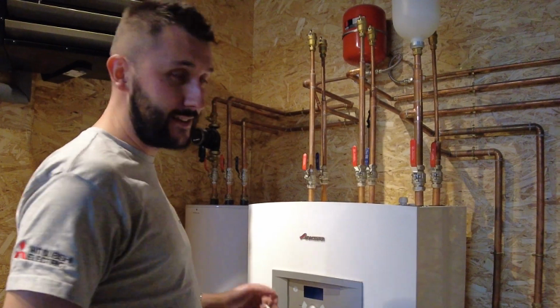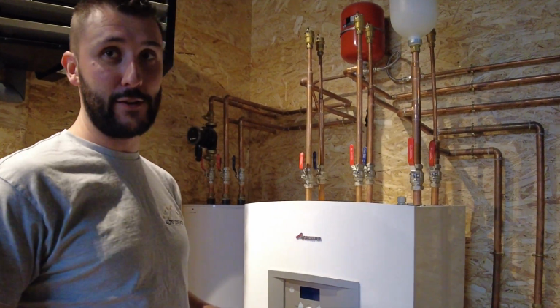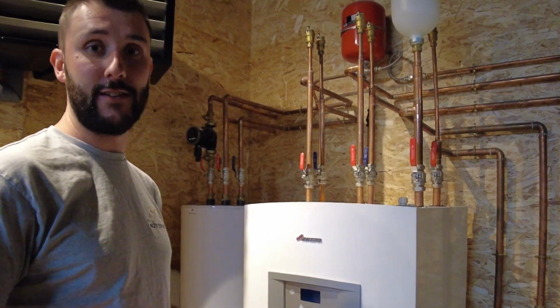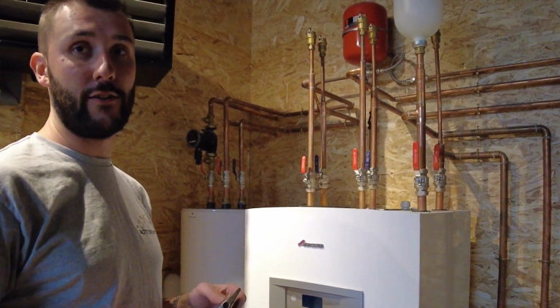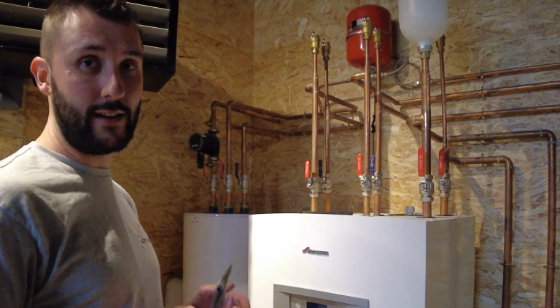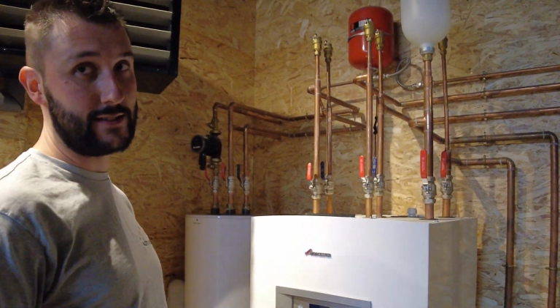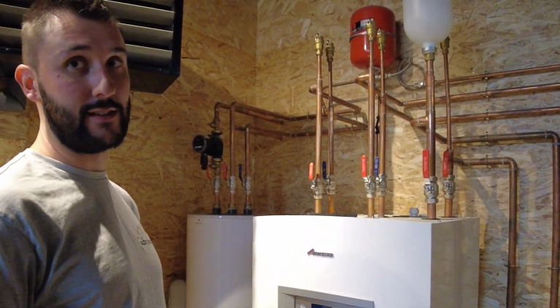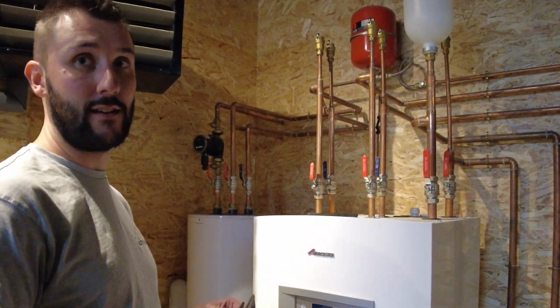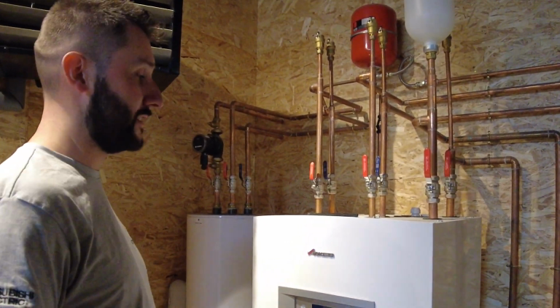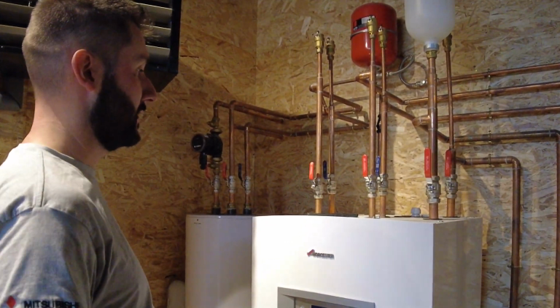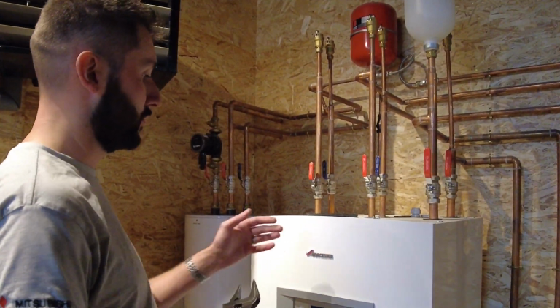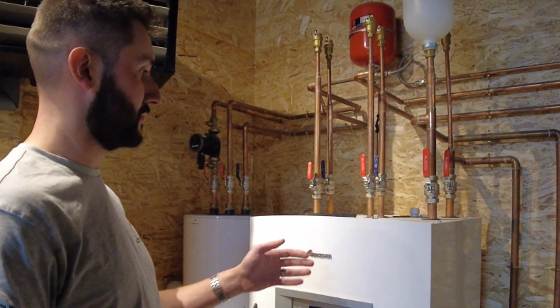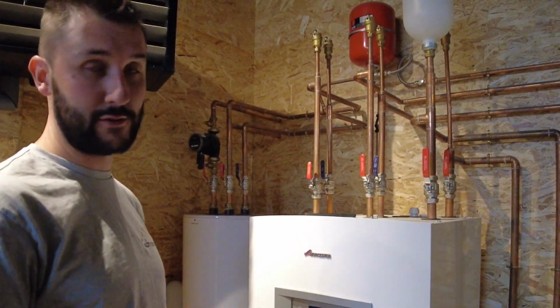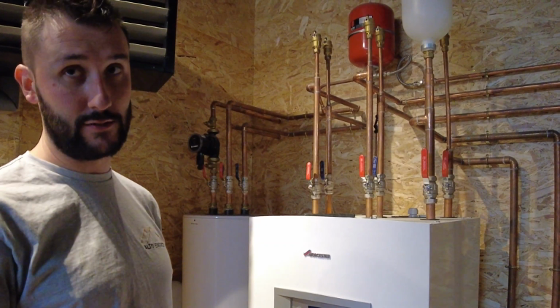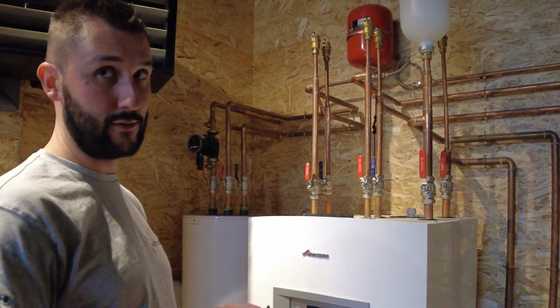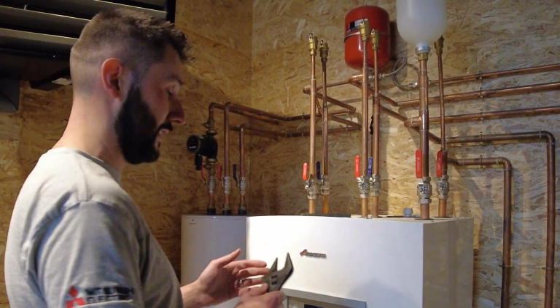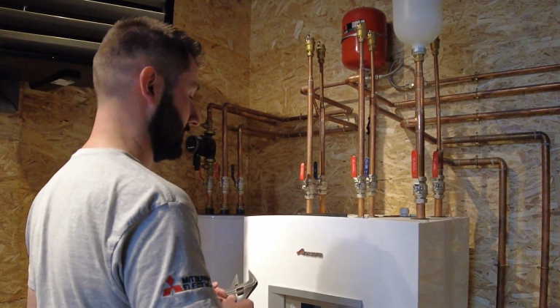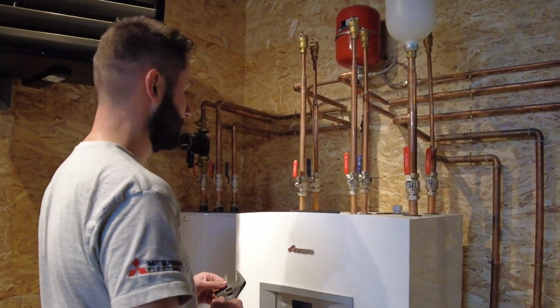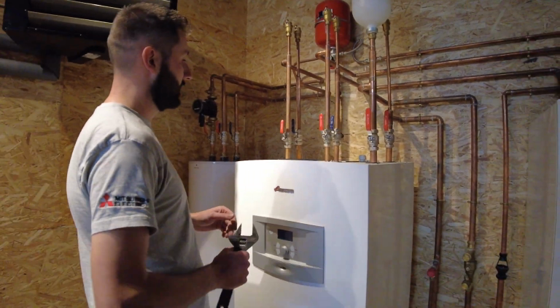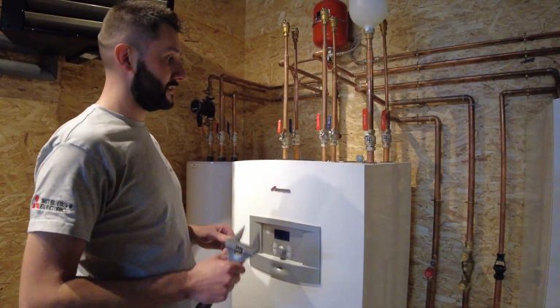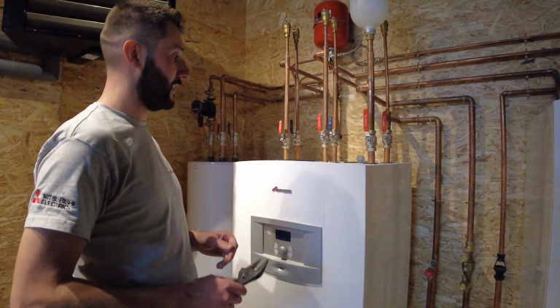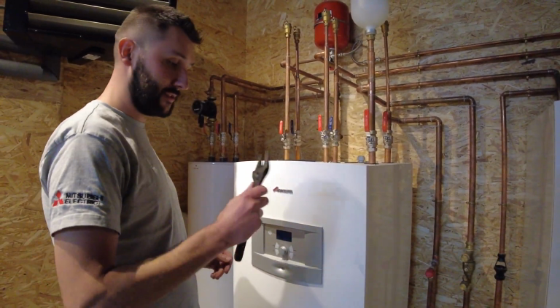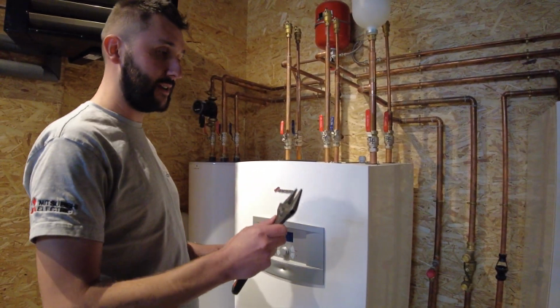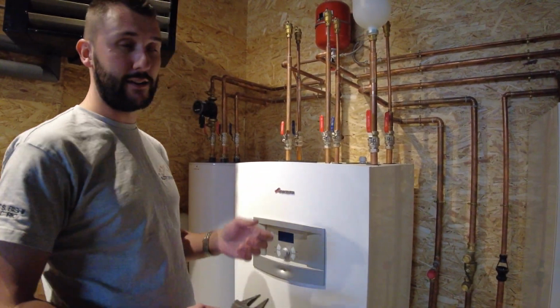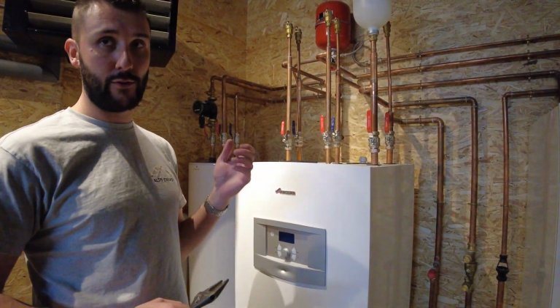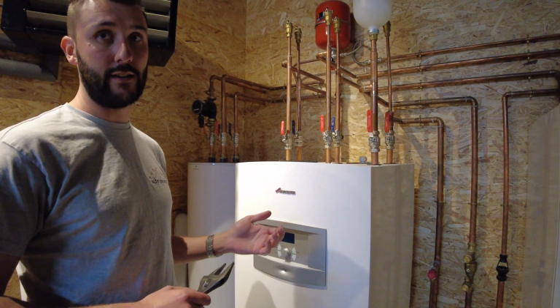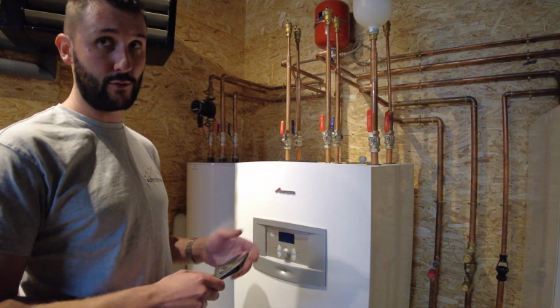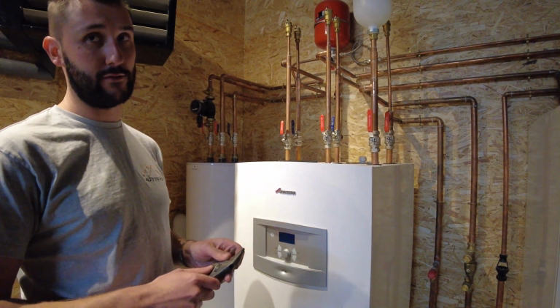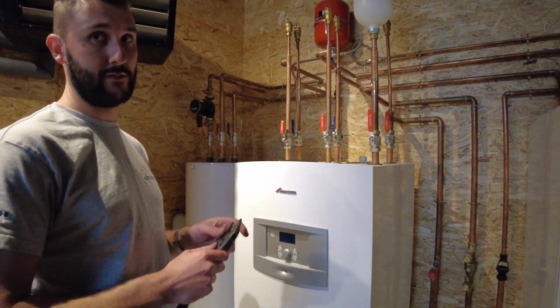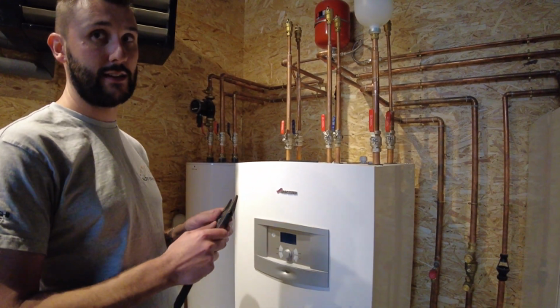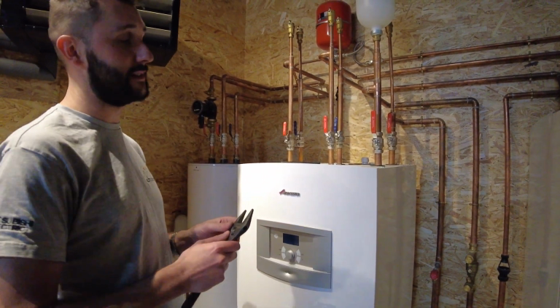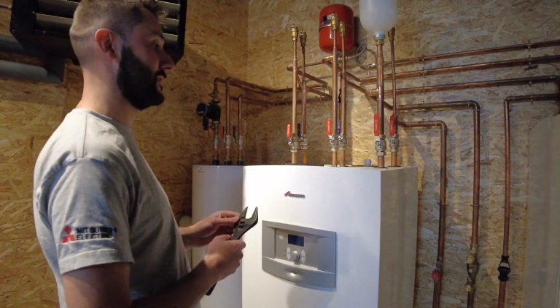Cleaning the filter on an E-series IVT or a Worcester Bosch Green Store E-series. First thing you need is a spanner and a Torx screwdriver, a T25.